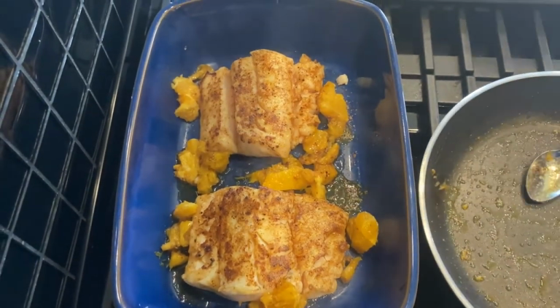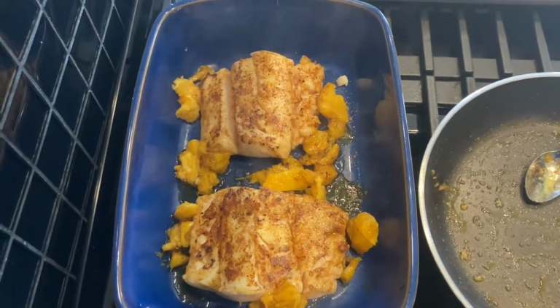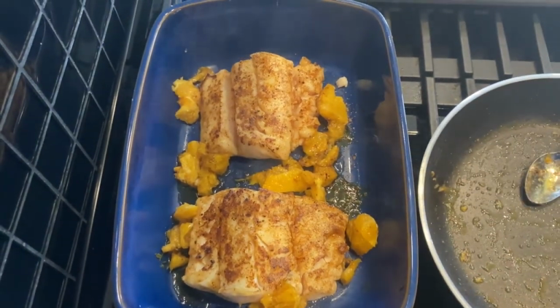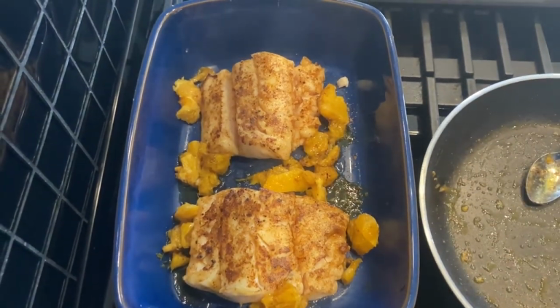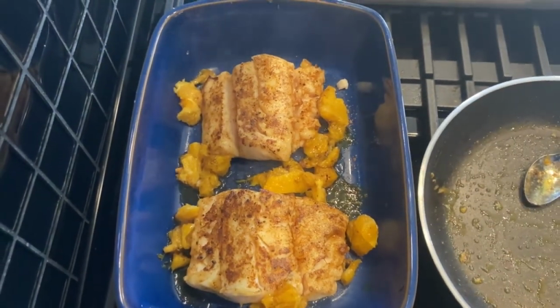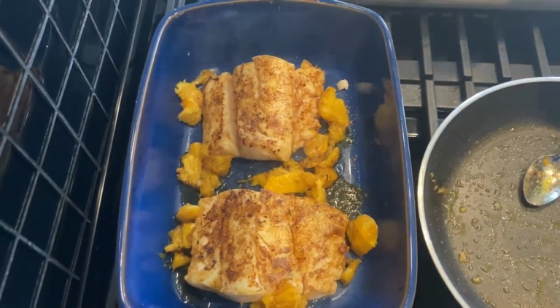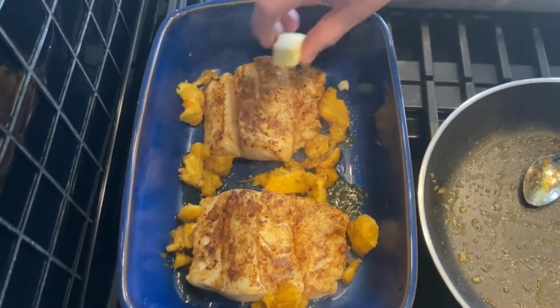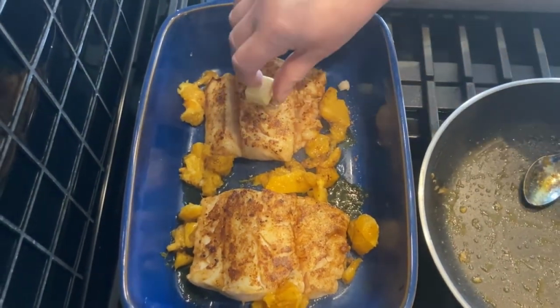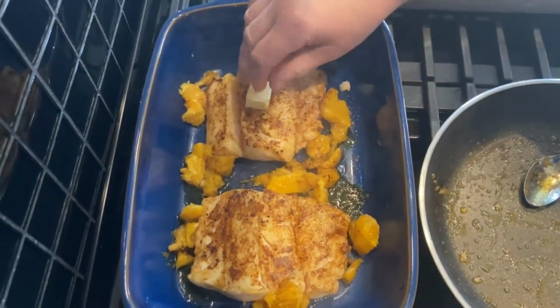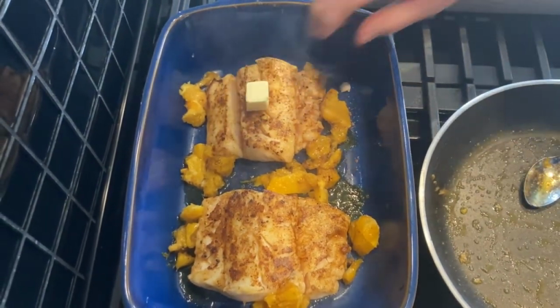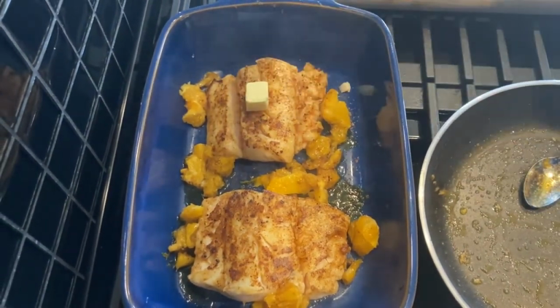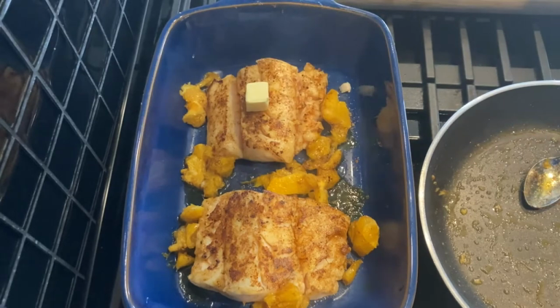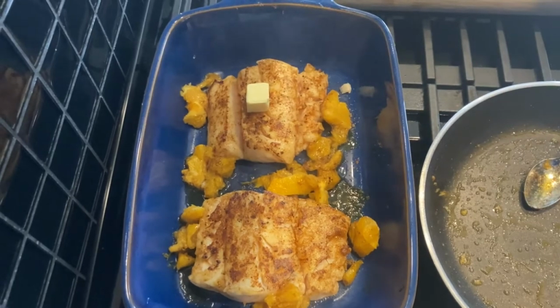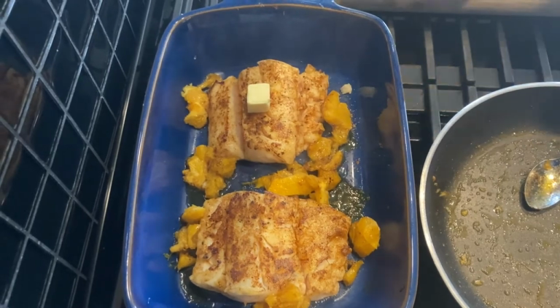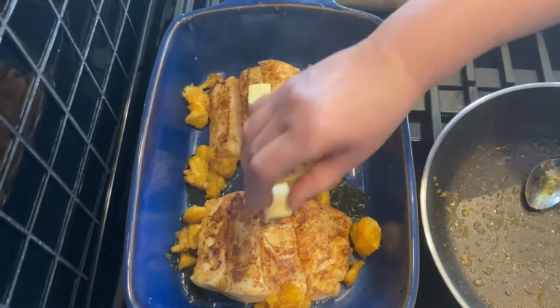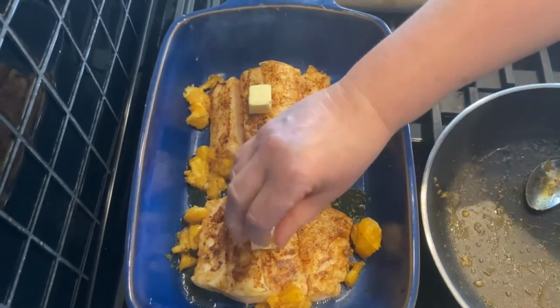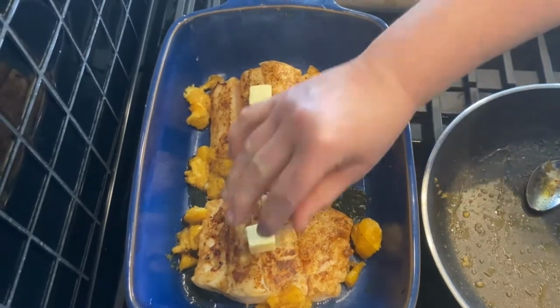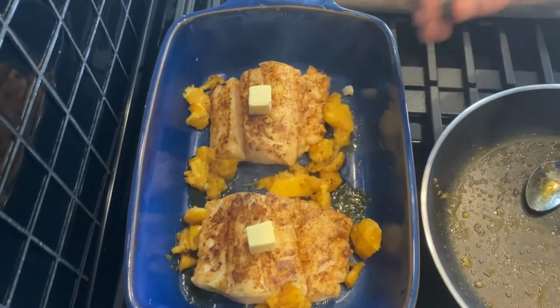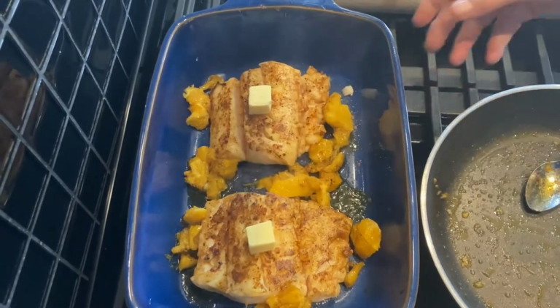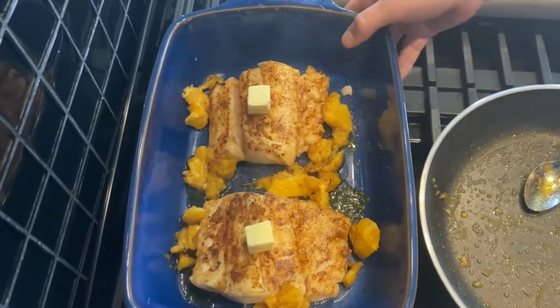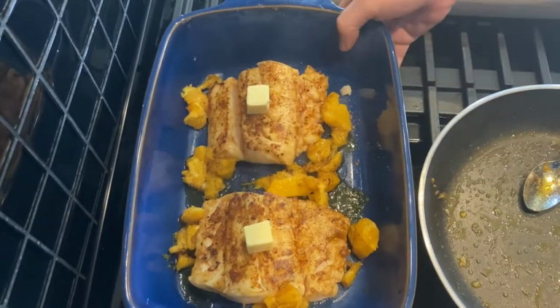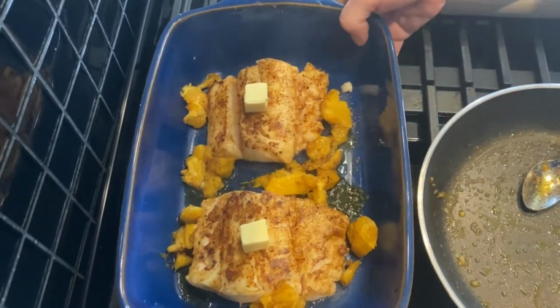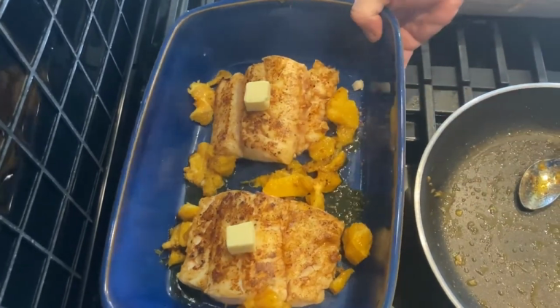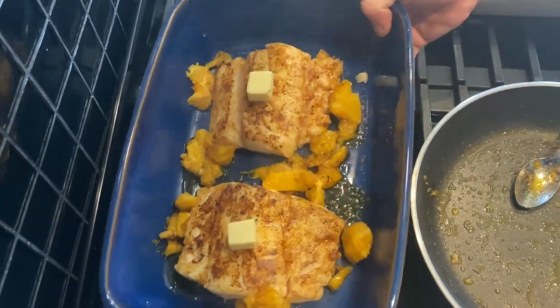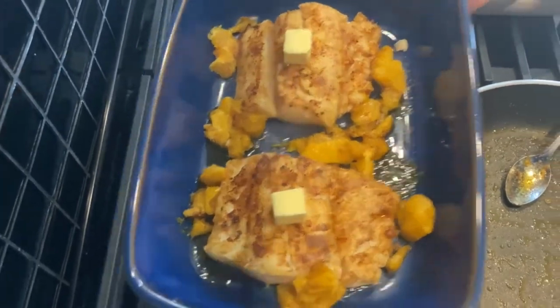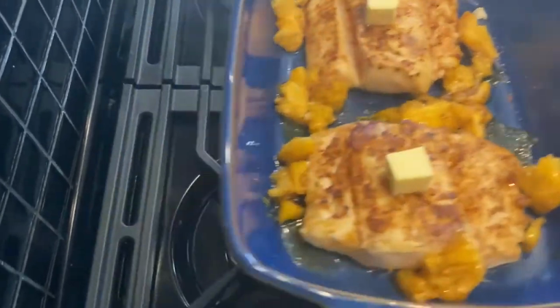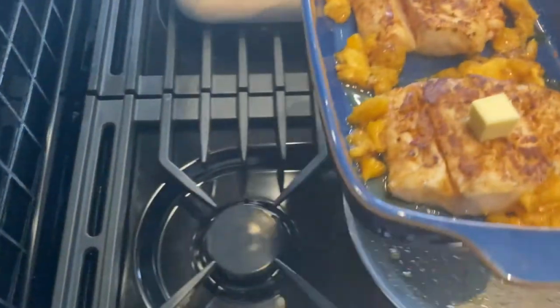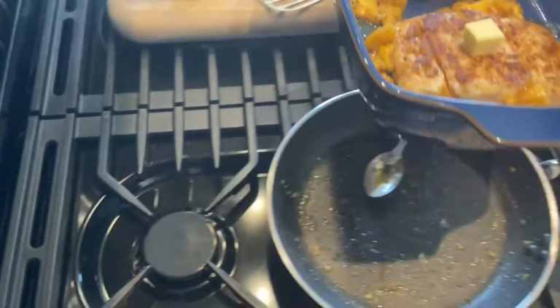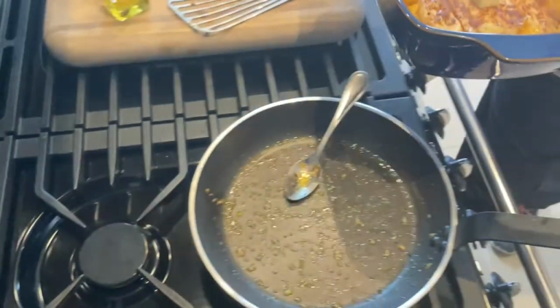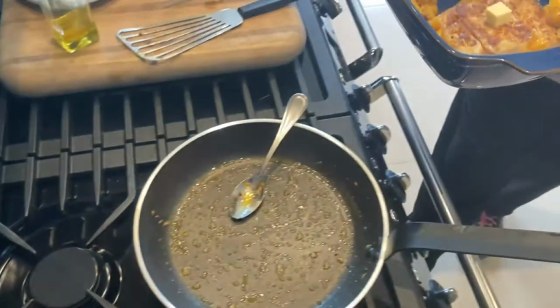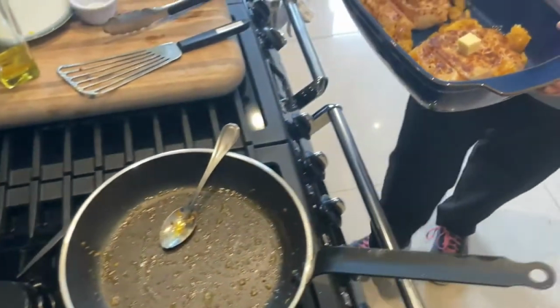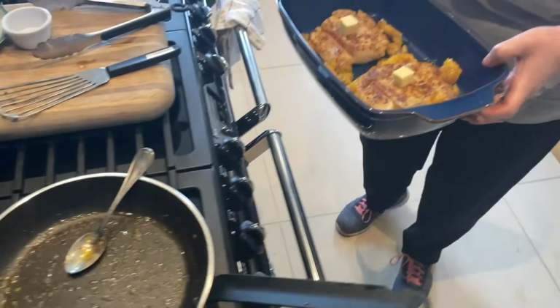Just before I put it in the oven, just put in two more knobs of butter on top of it. Five minutes in the oven at 150 degrees.